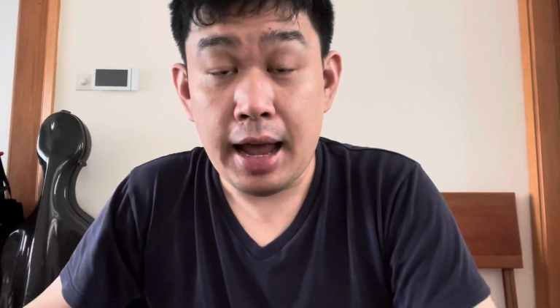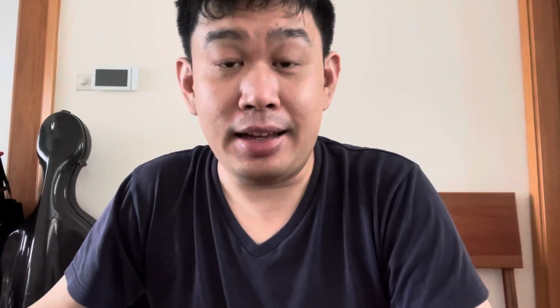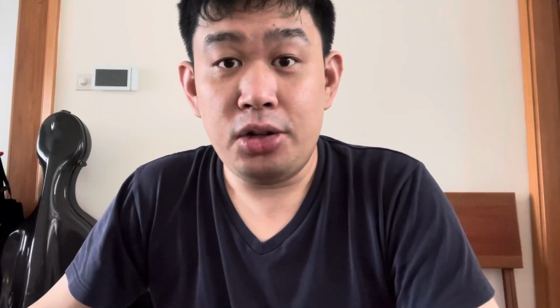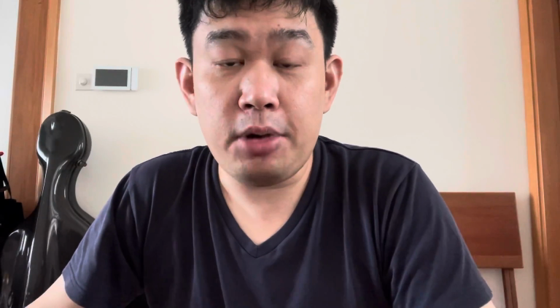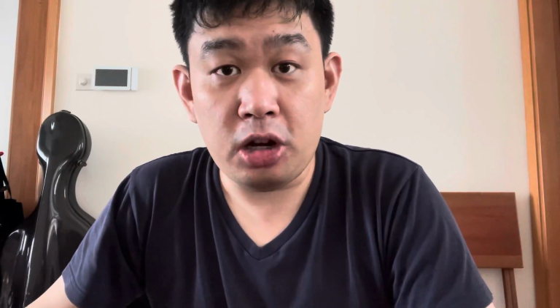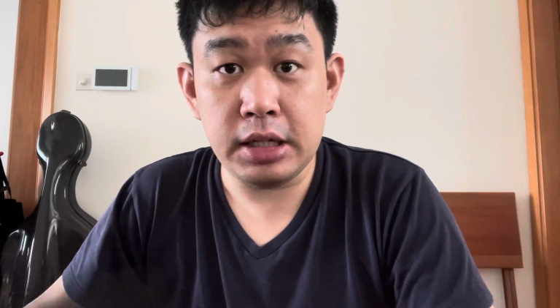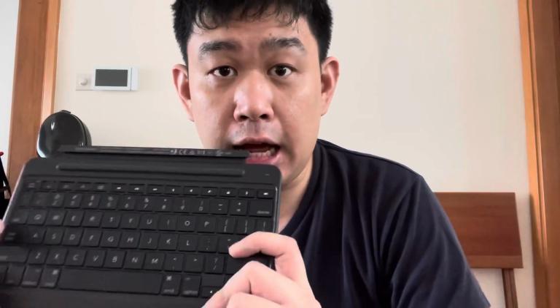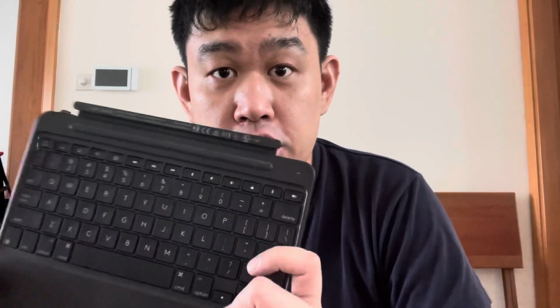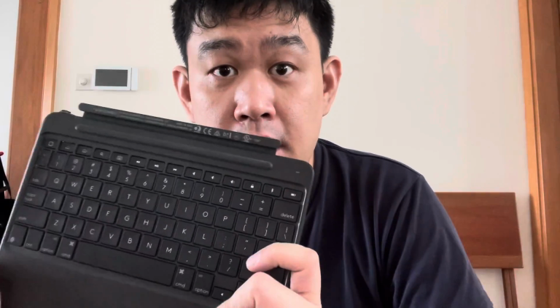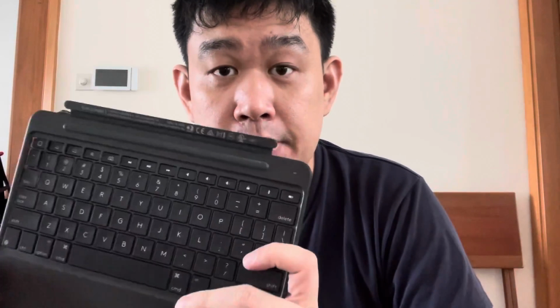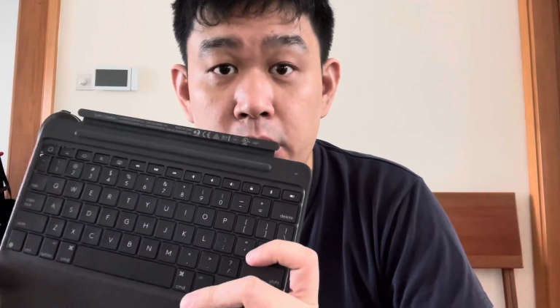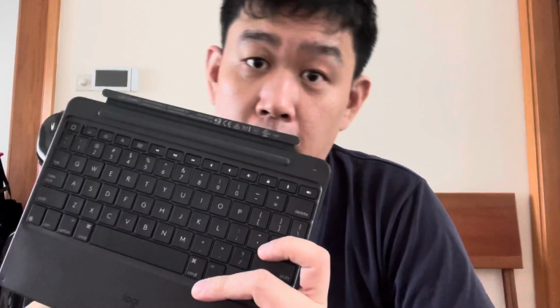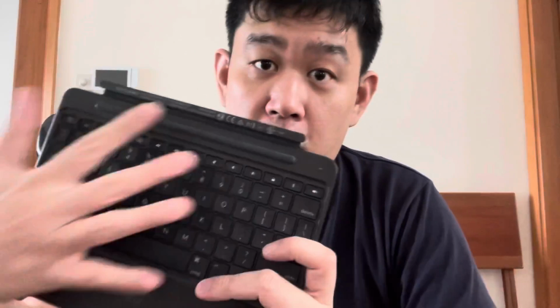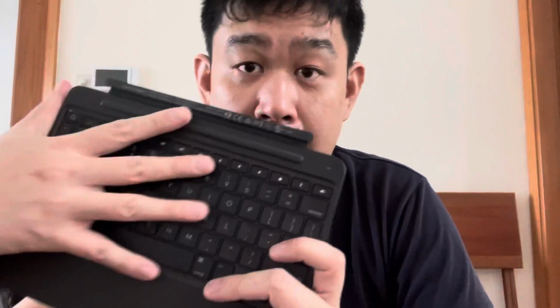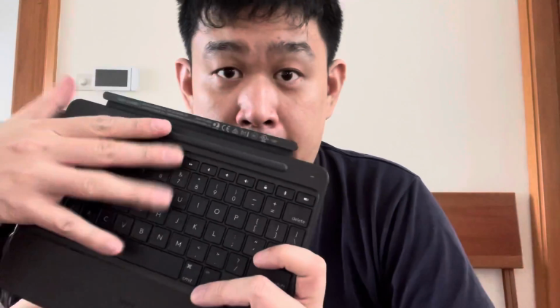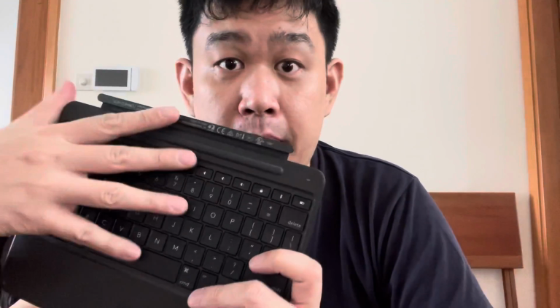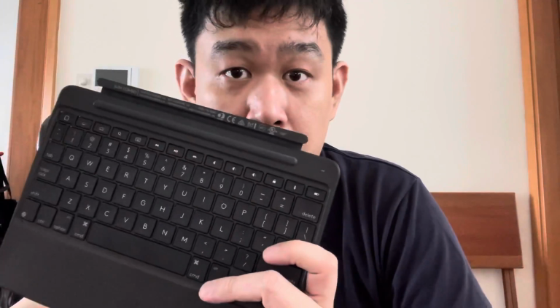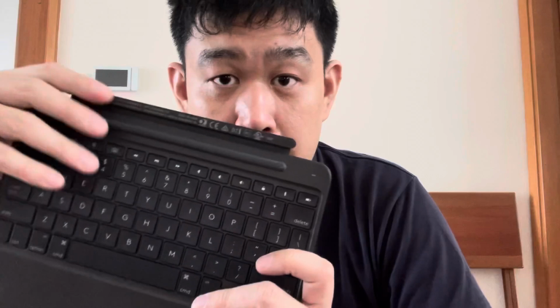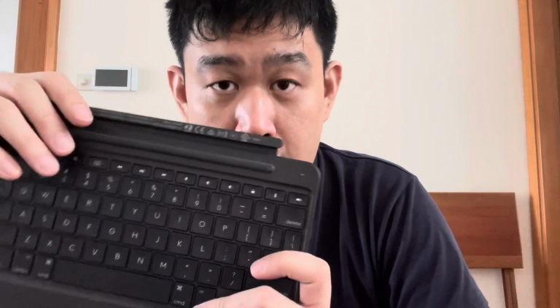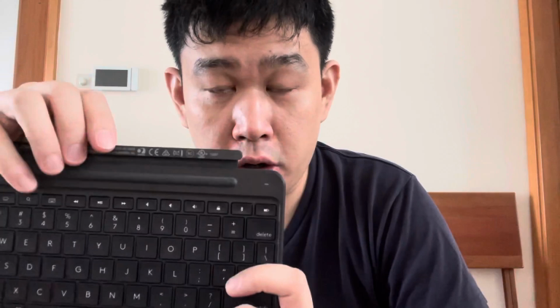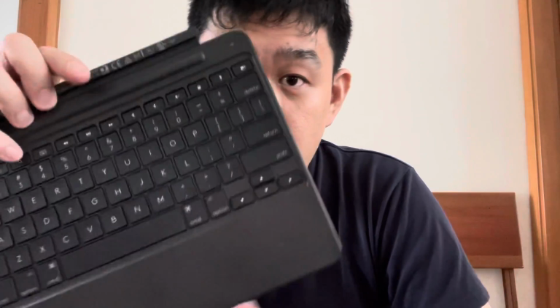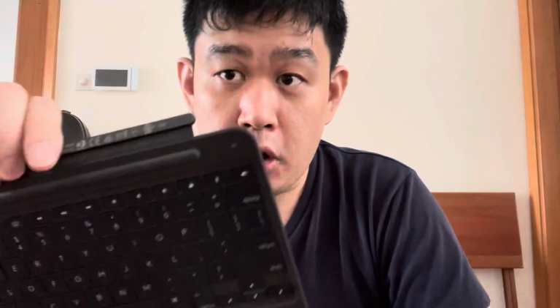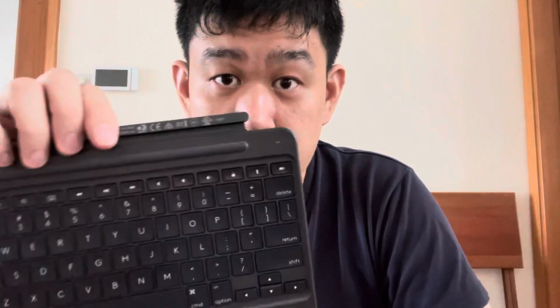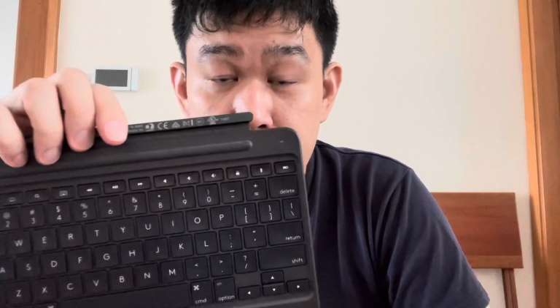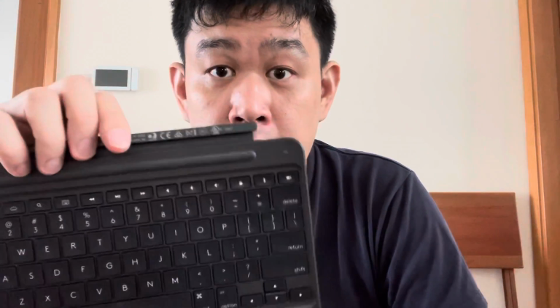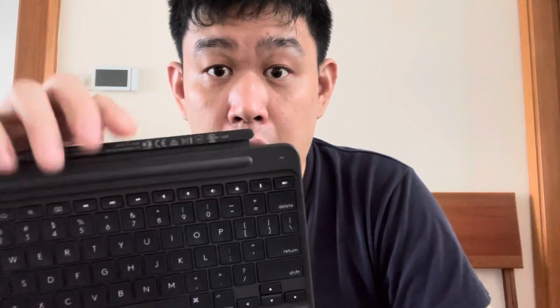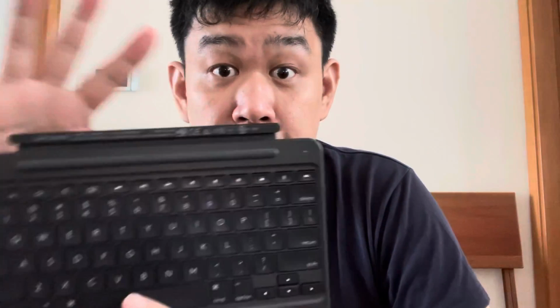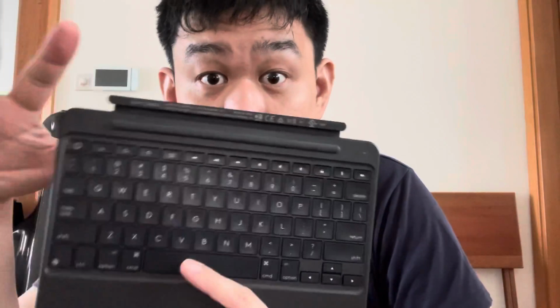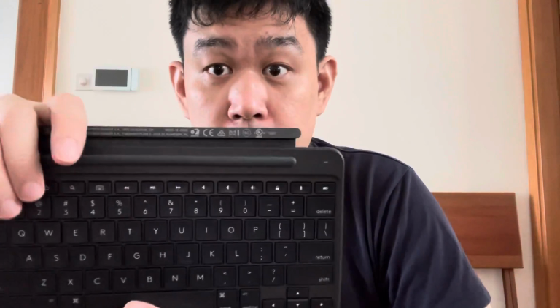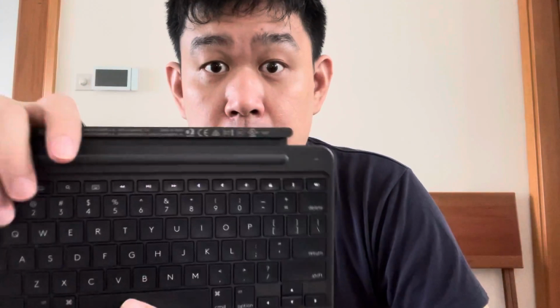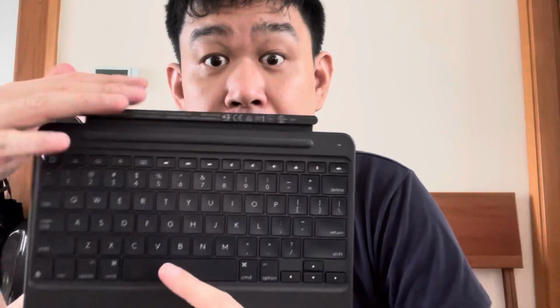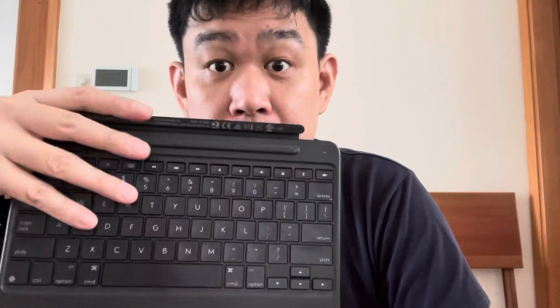Hi! Today I'm going to talk about this Logi Slim Combo Keyboard that I got for my iPad a while ago. I bought this on Amazon and within a few weeks of using it, it started failing.